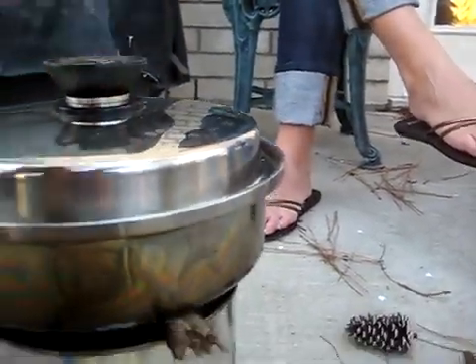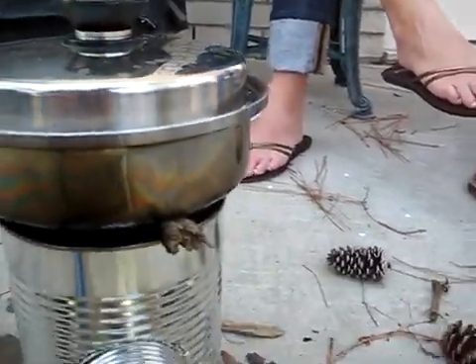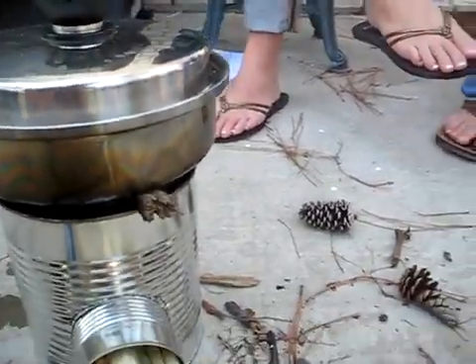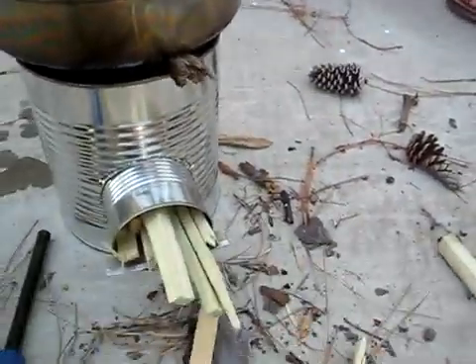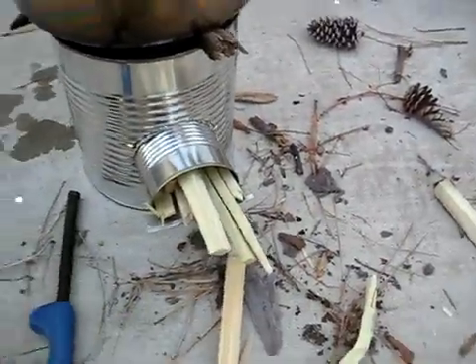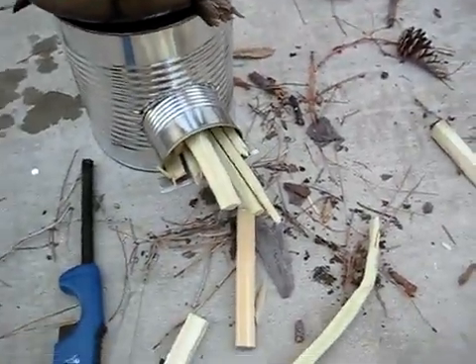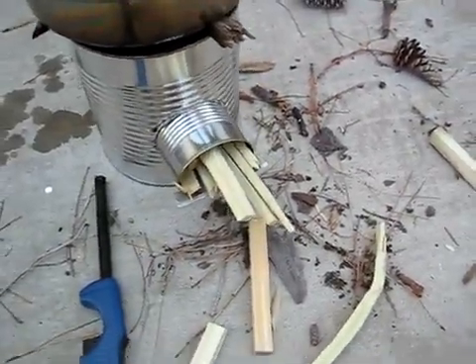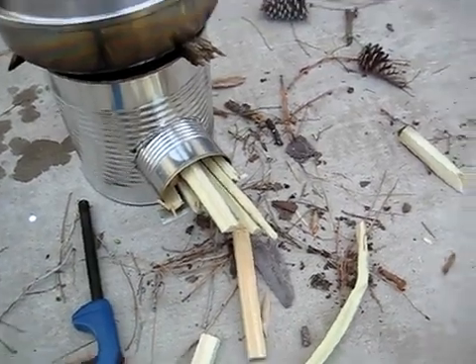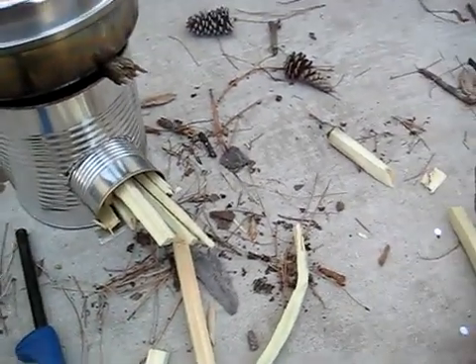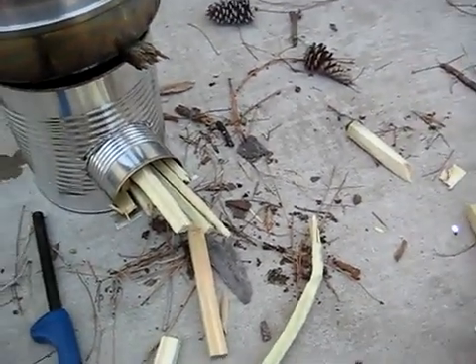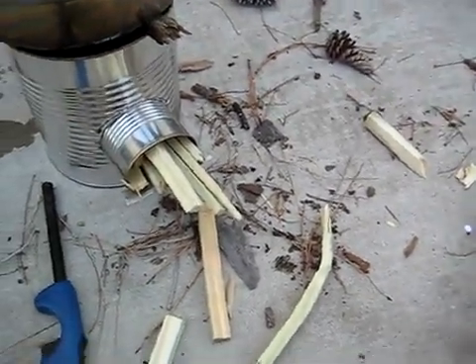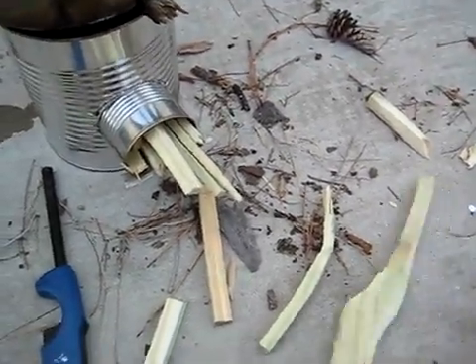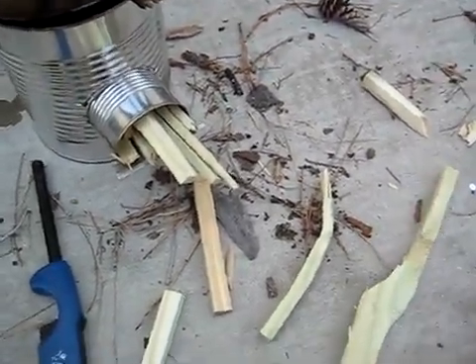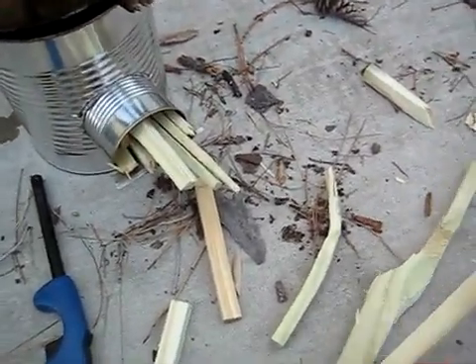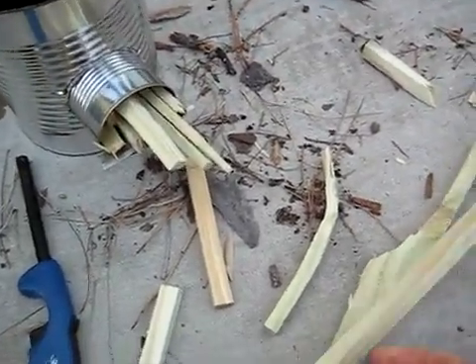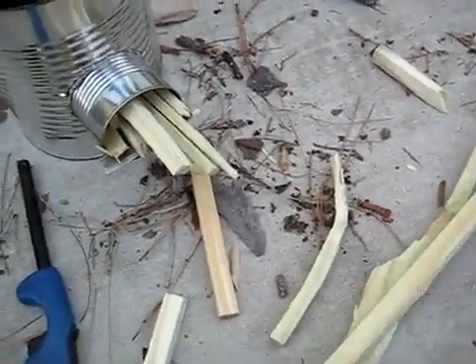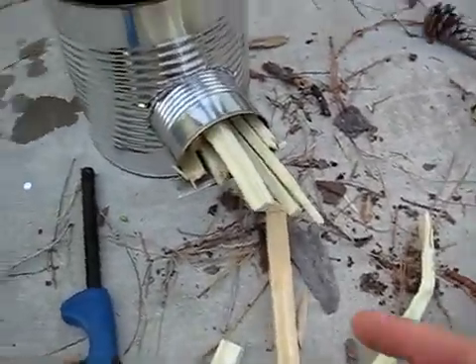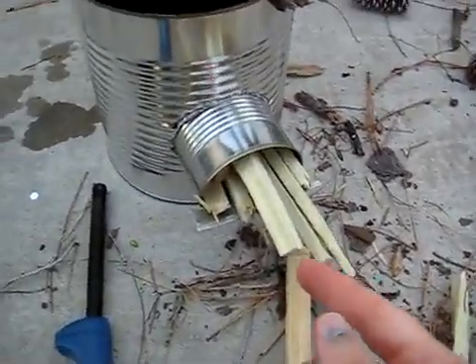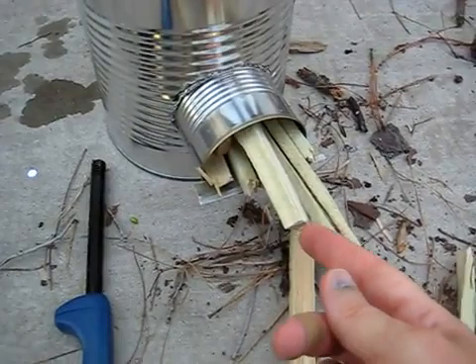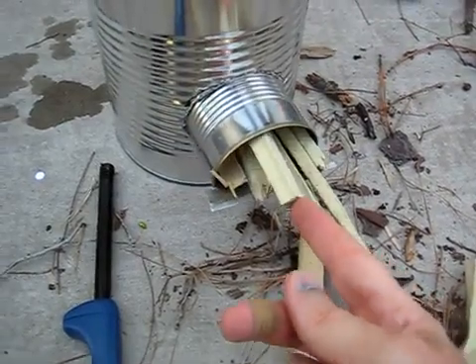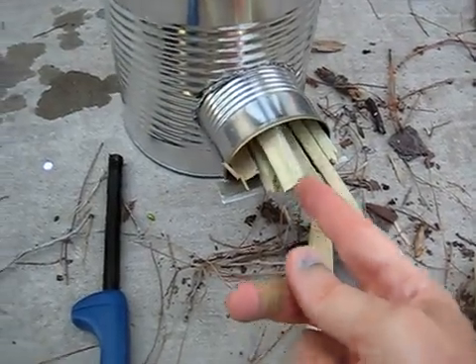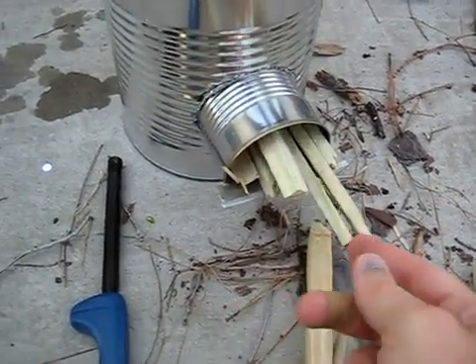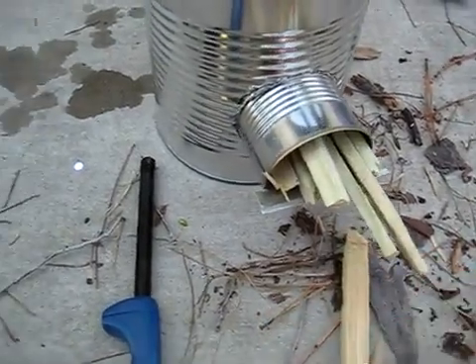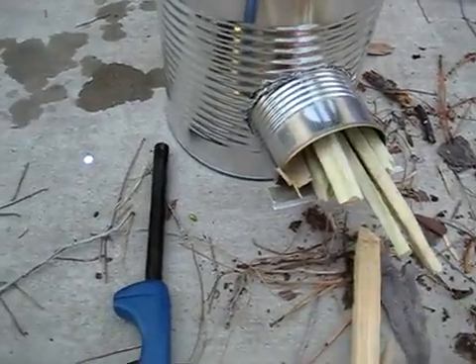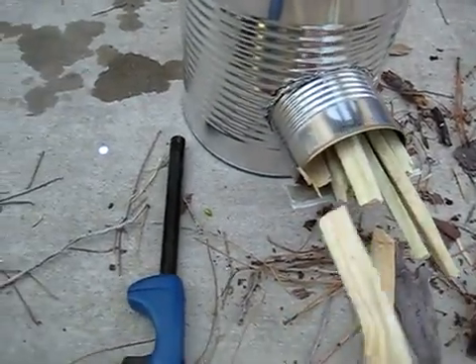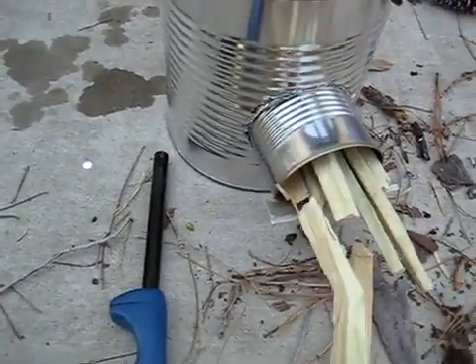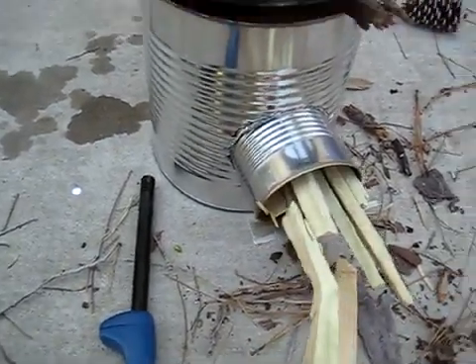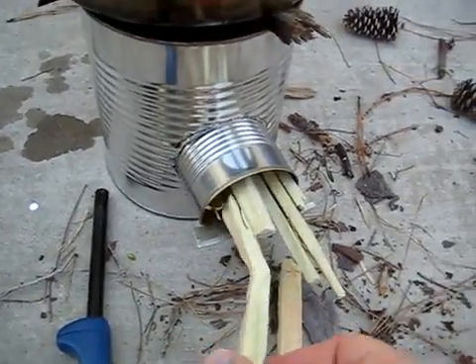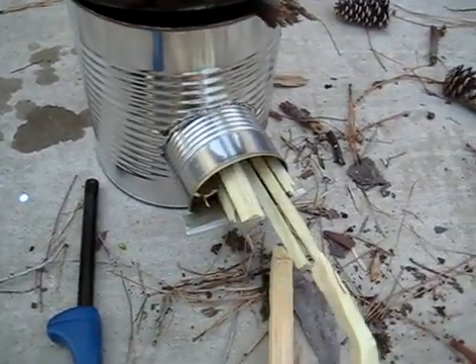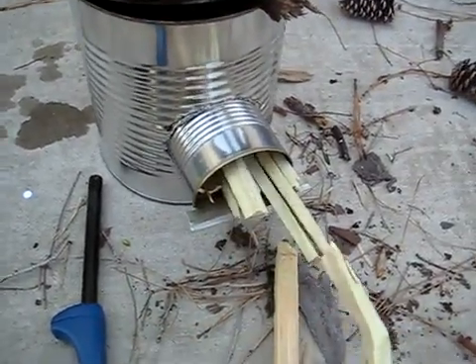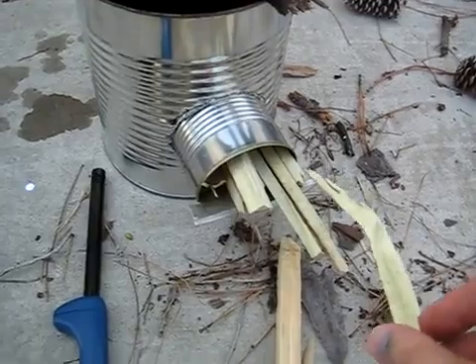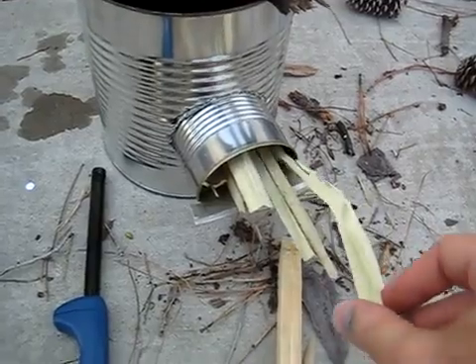We just gathered some sticks from around the house and some scrap lumber. We broke it up and we're just sticking them inside here, and as they burn they just move up forward.